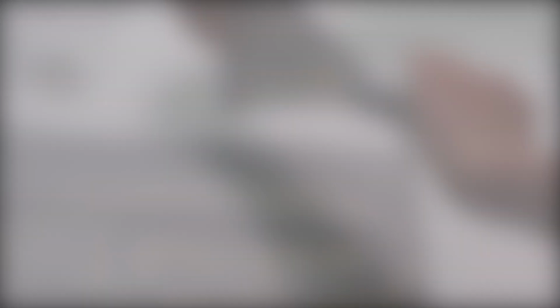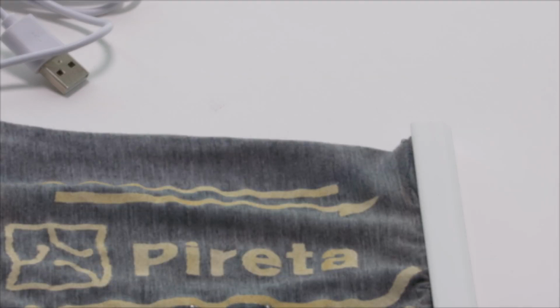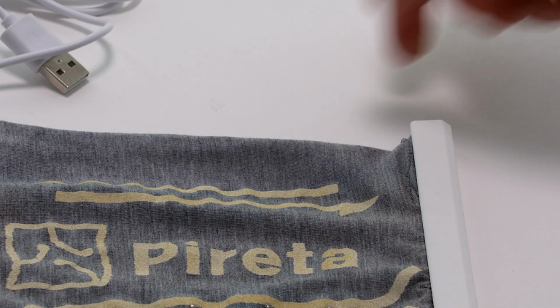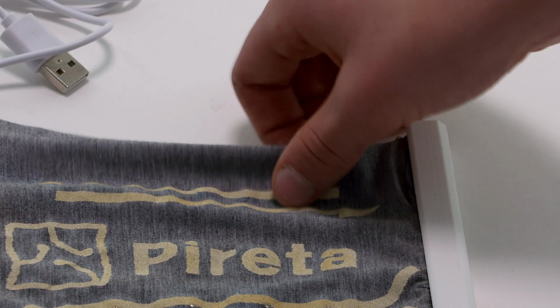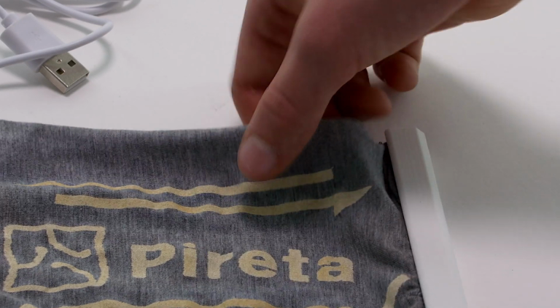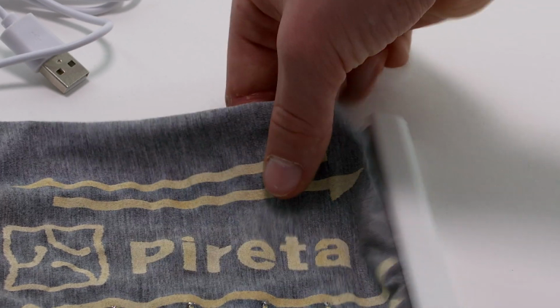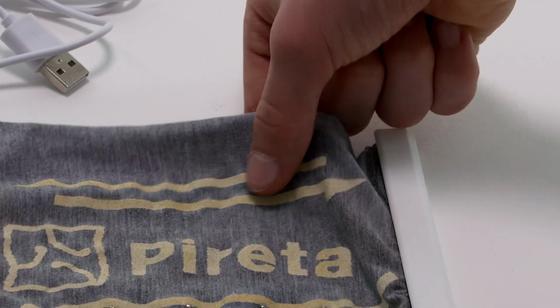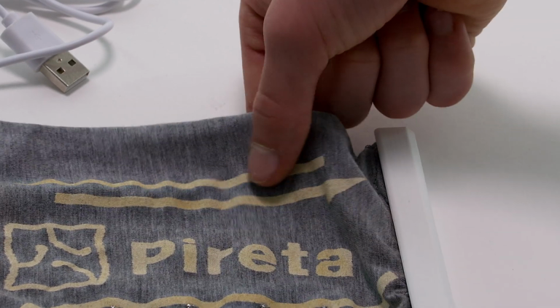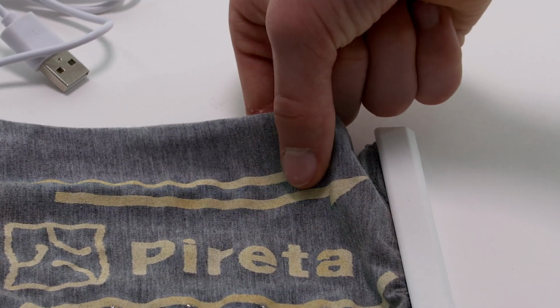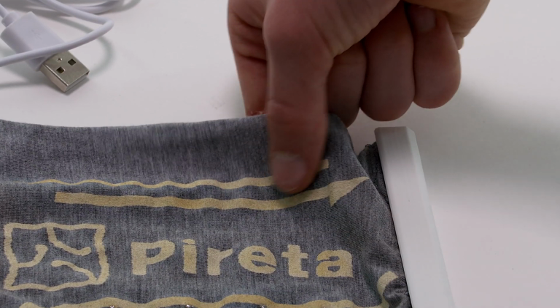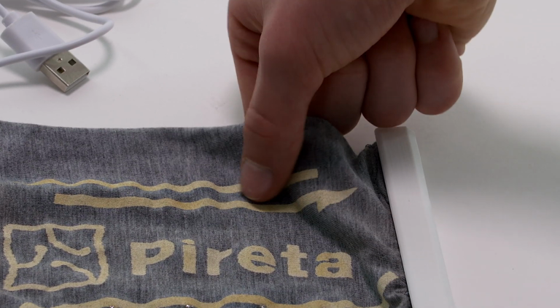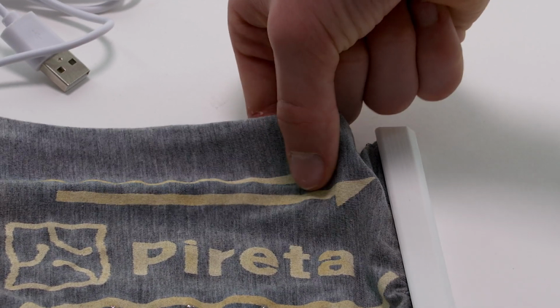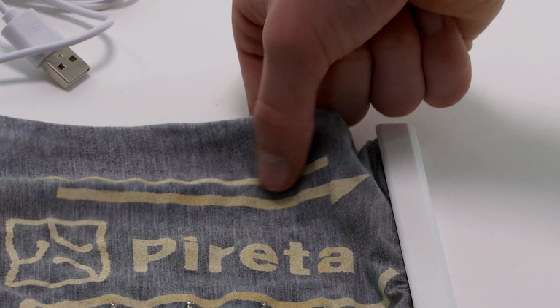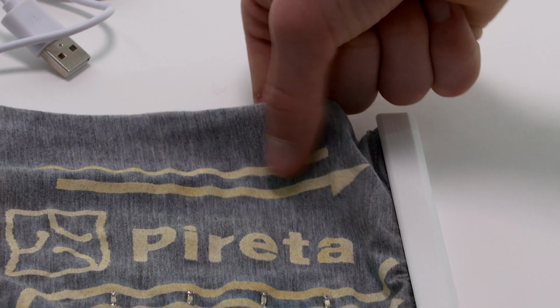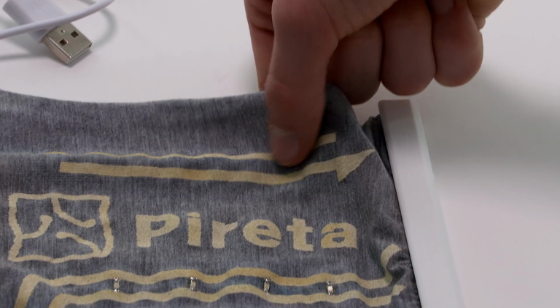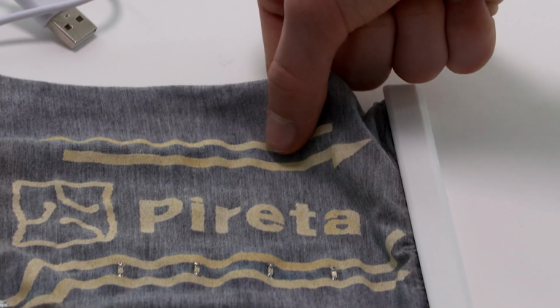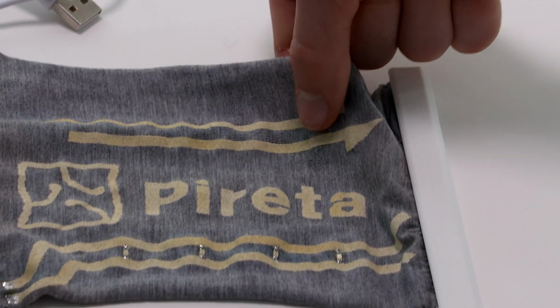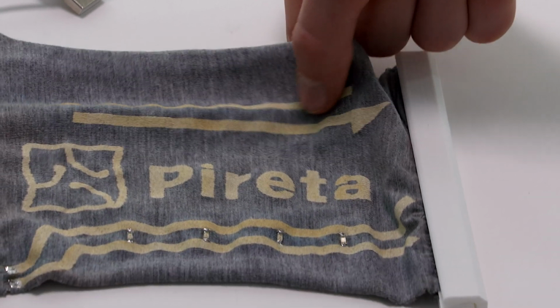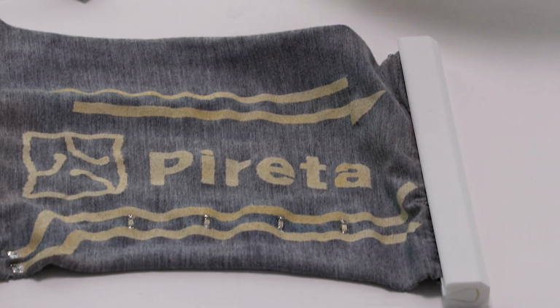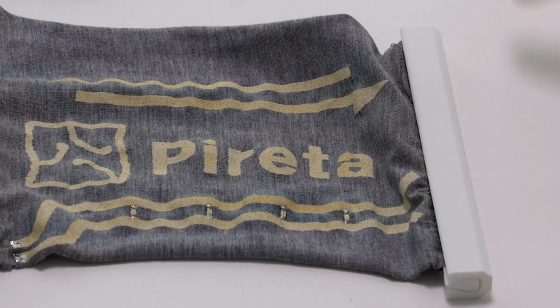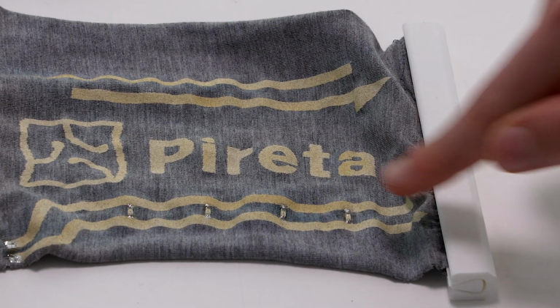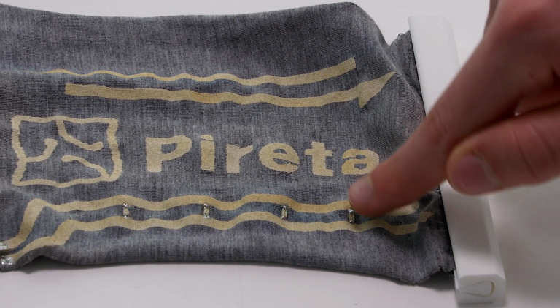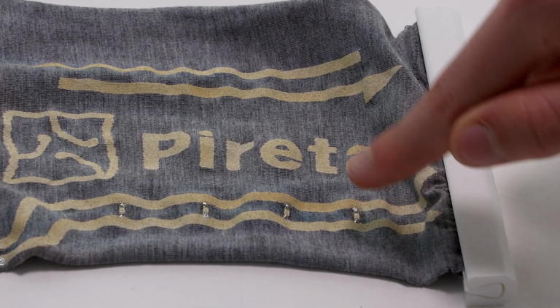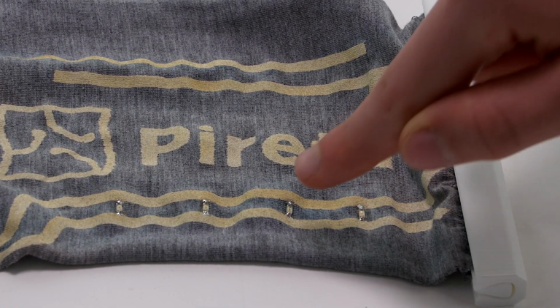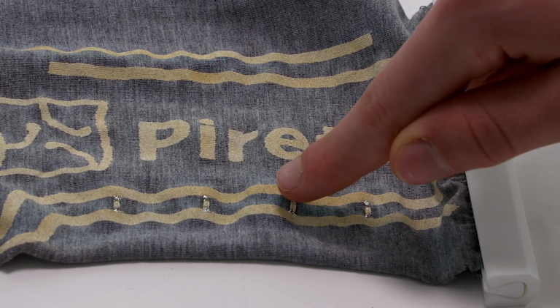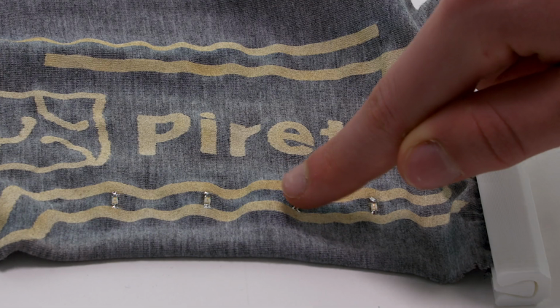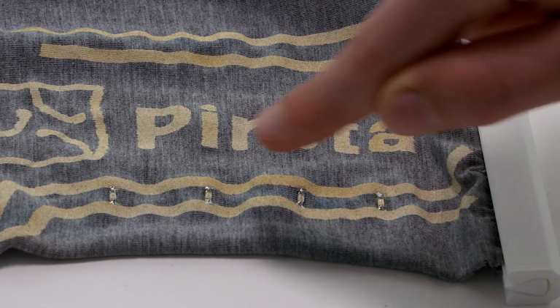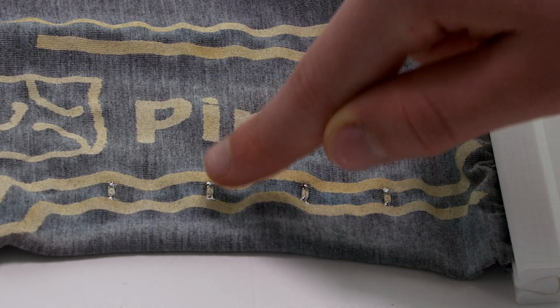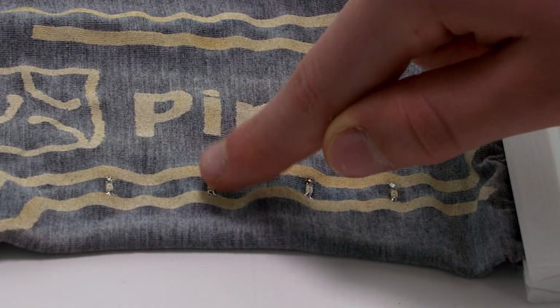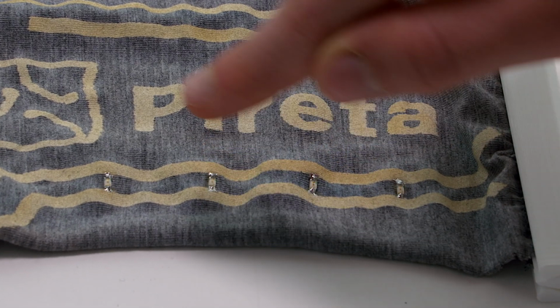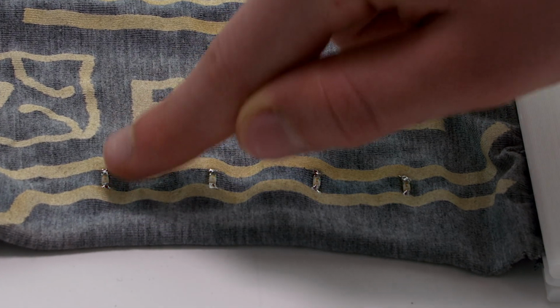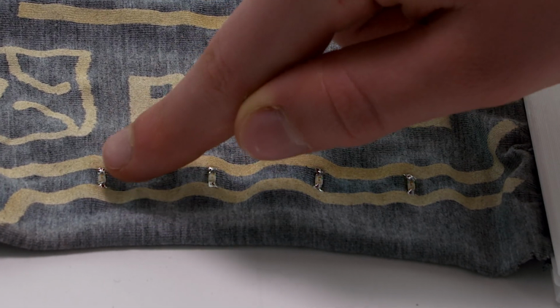Perretta technology allows electronic circuits to be assembled and interconnected directly on fabrics. This e-textile demonstrator contains four LEDs that have been soldered directly to the Perretta tracks.